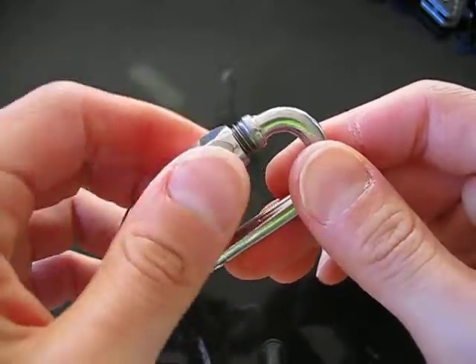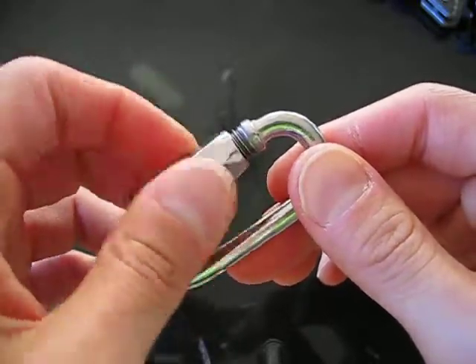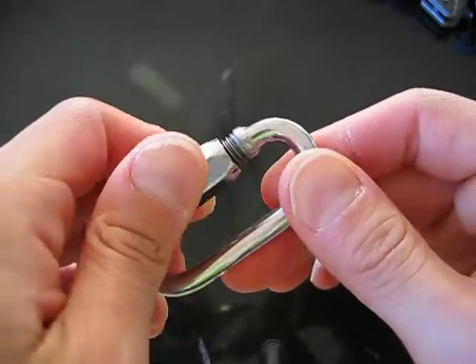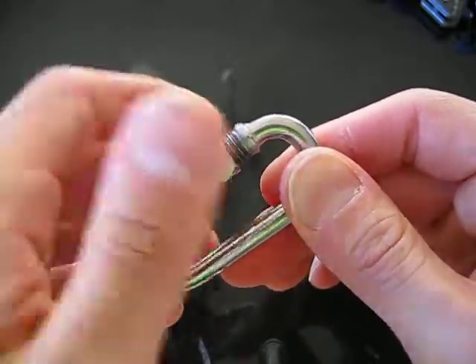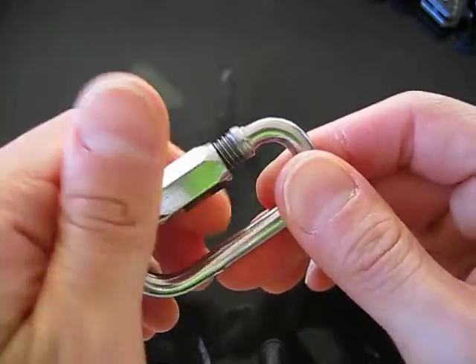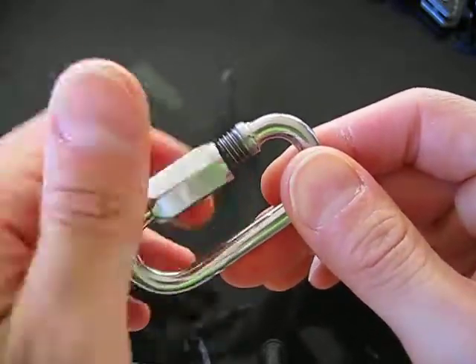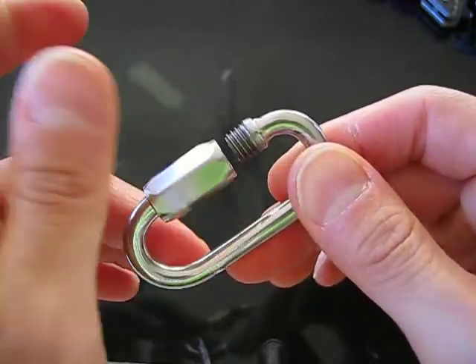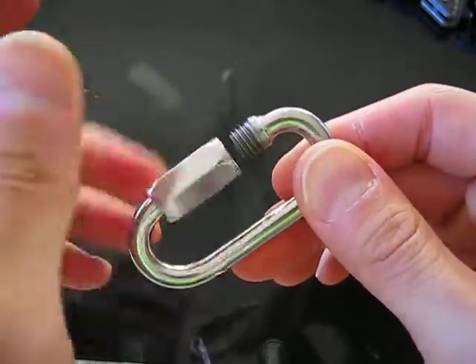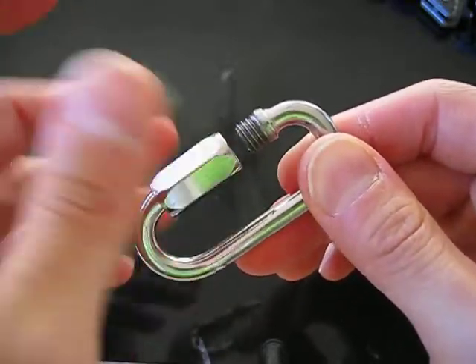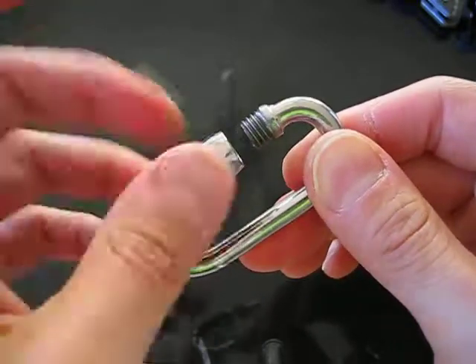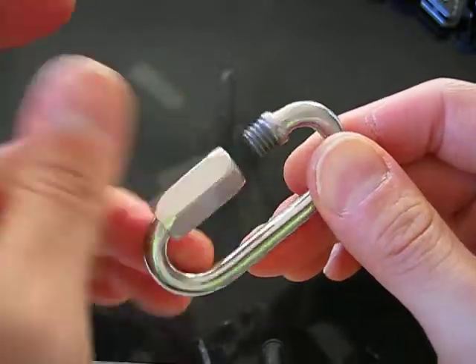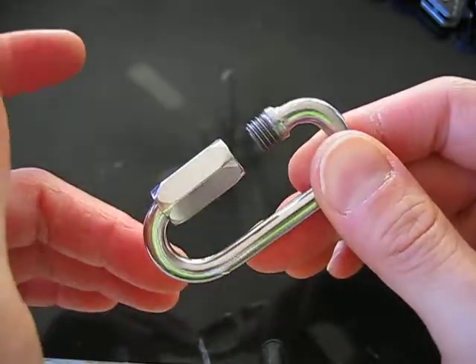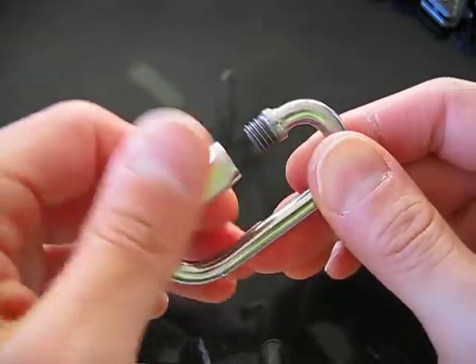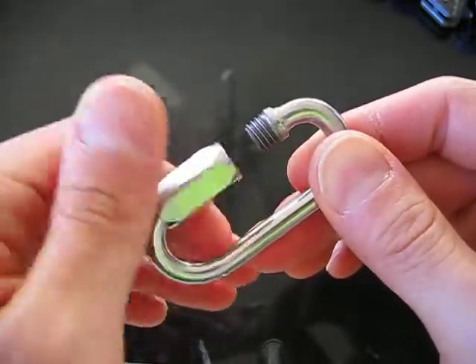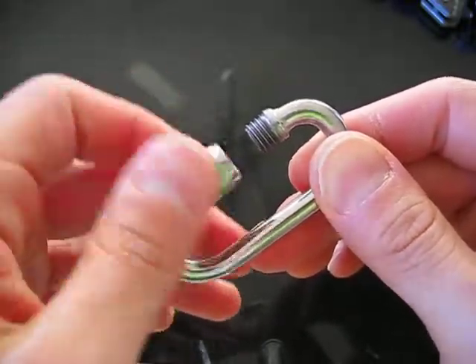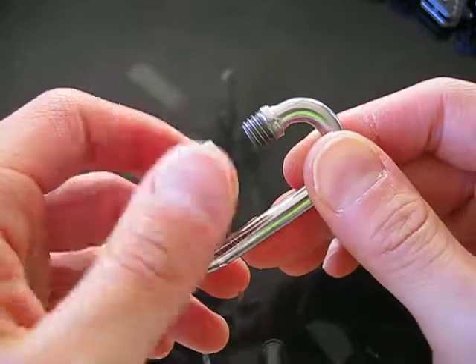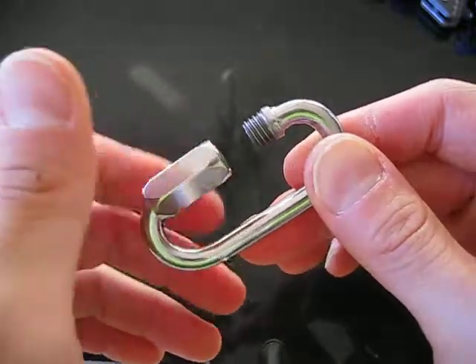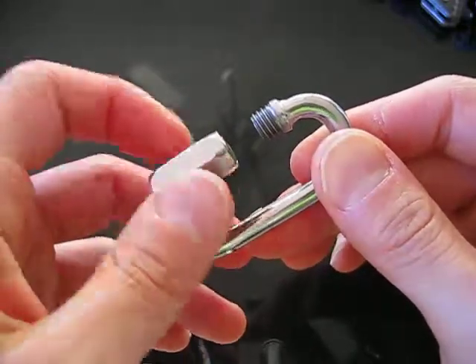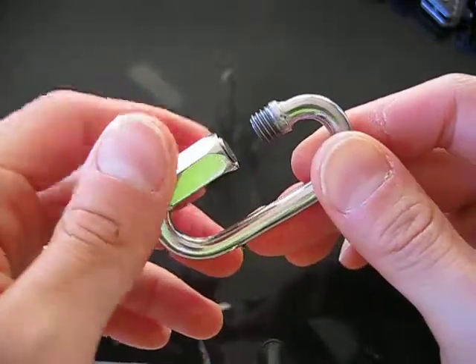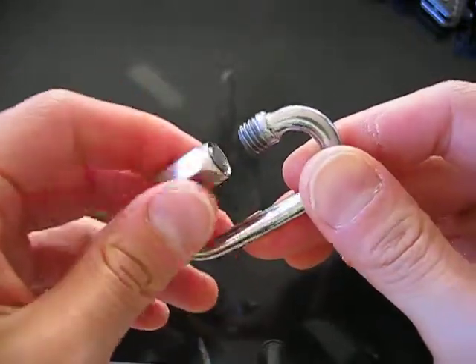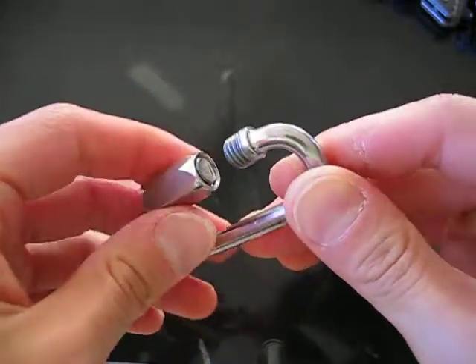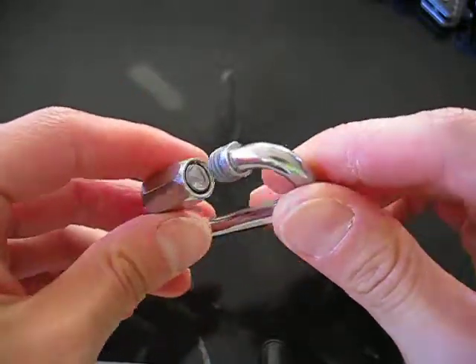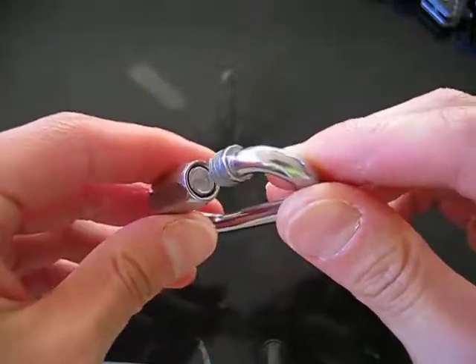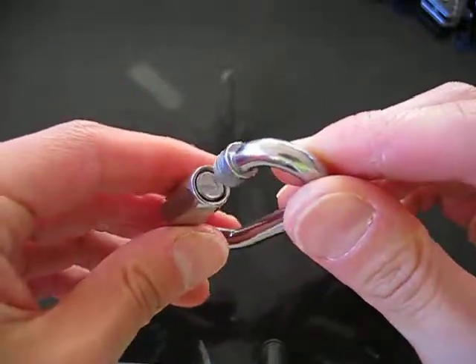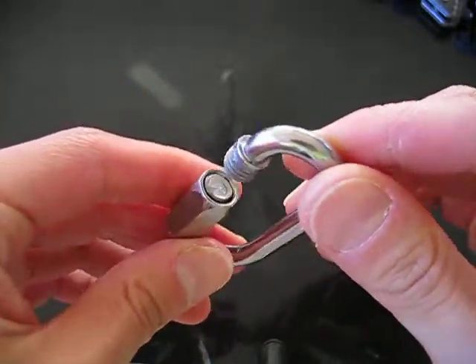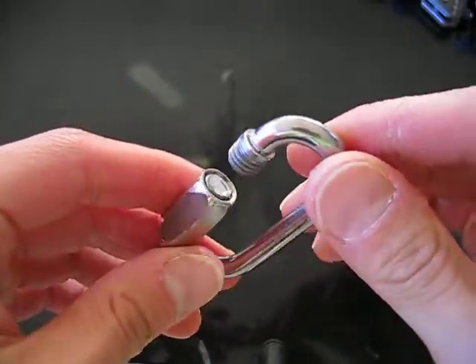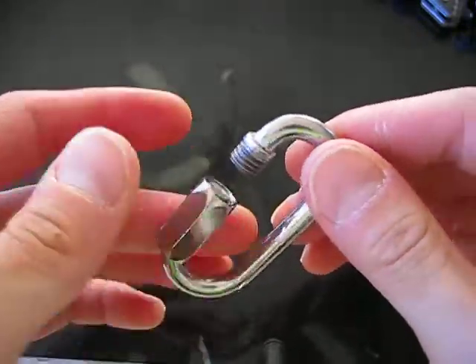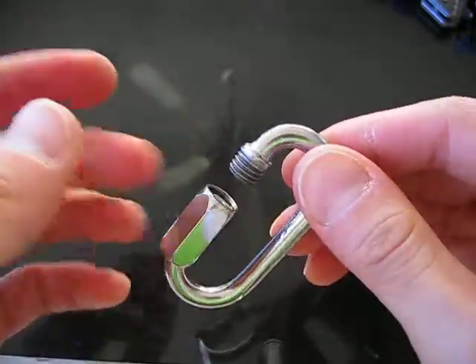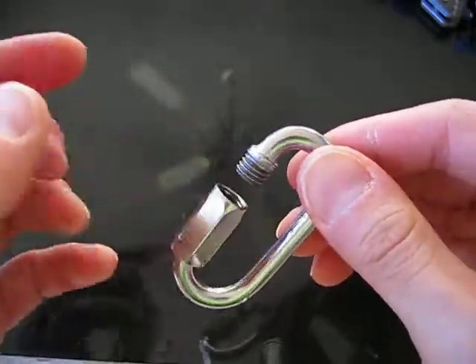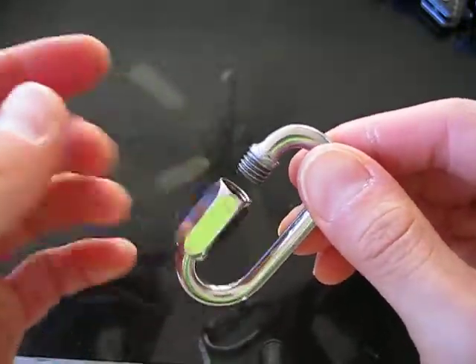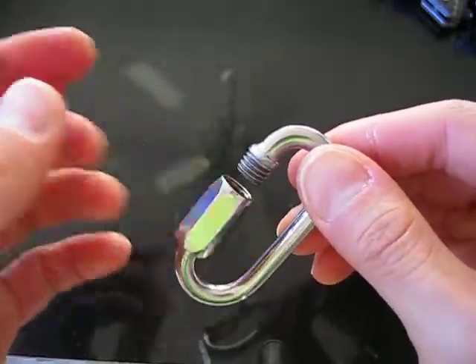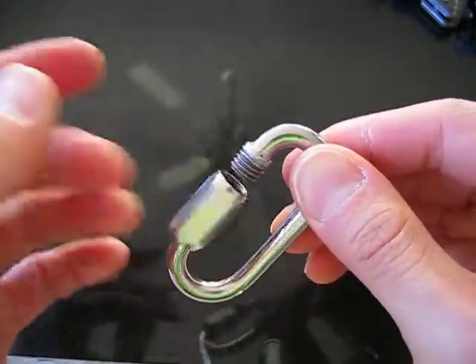This just unscrews as you see. After which you can put whatever you like through and screw it back up.